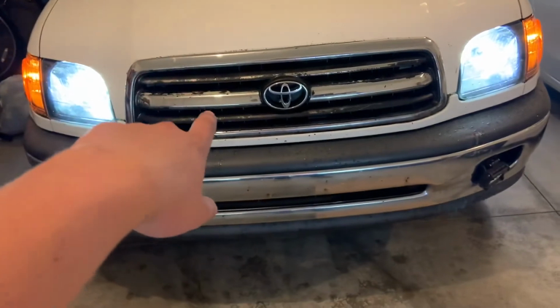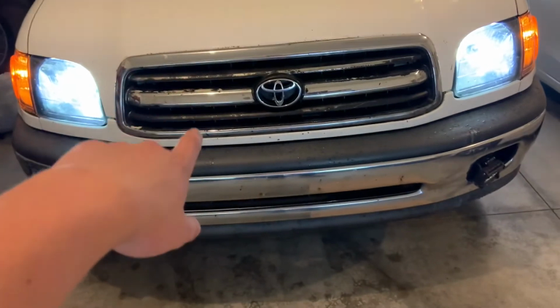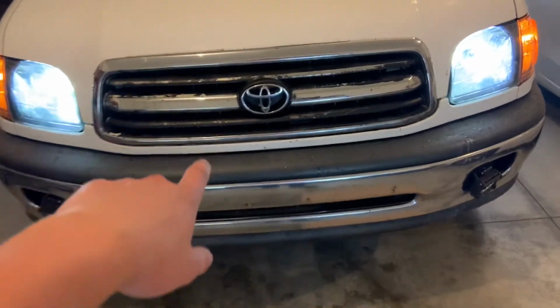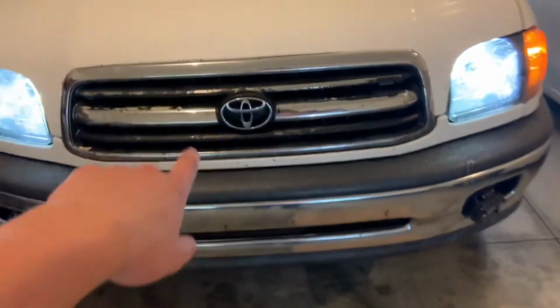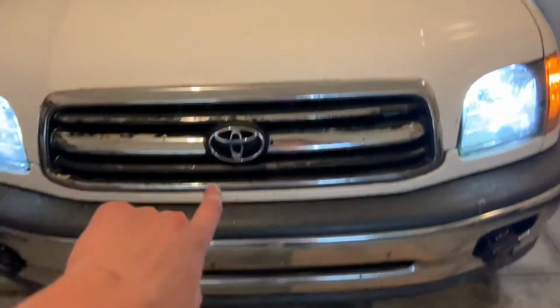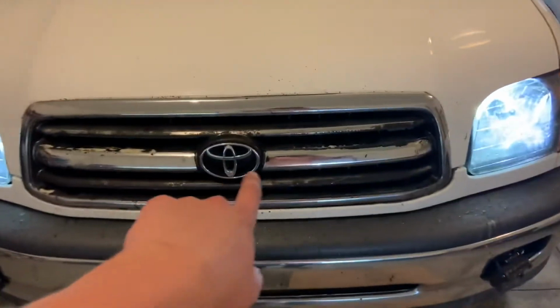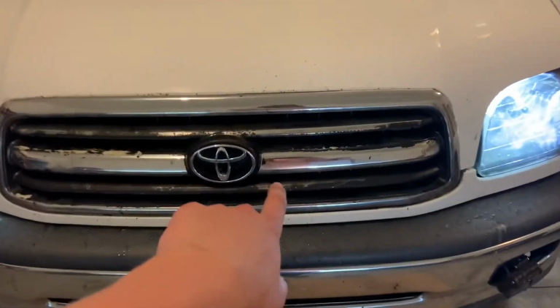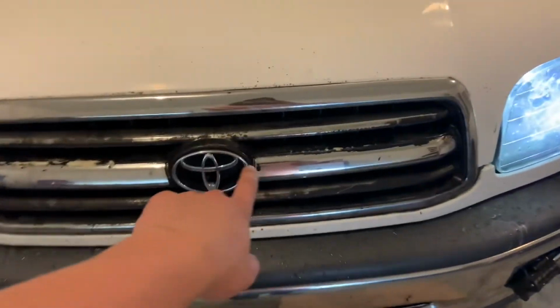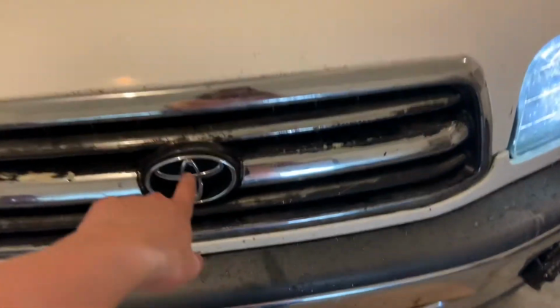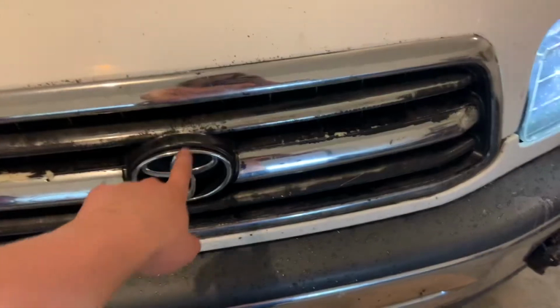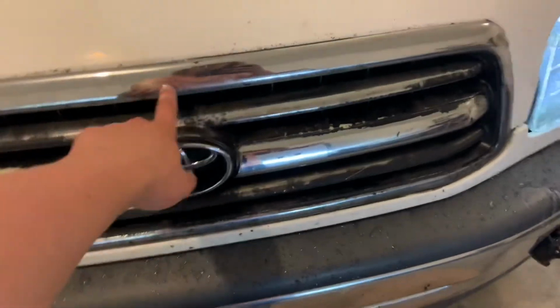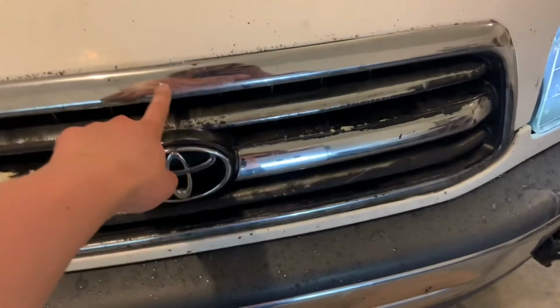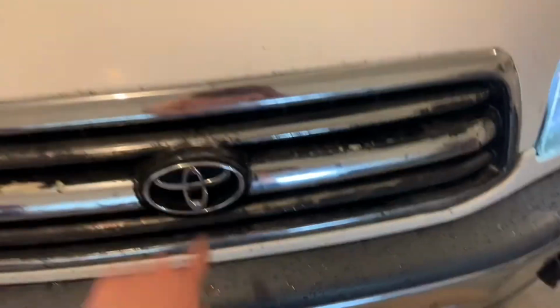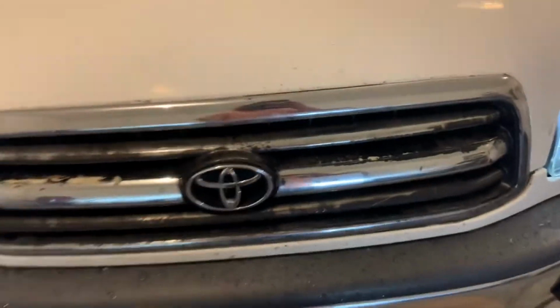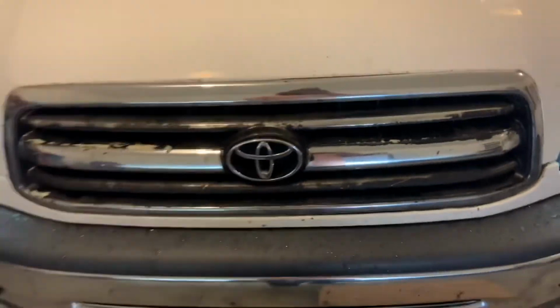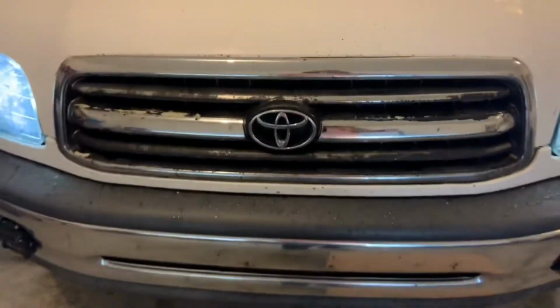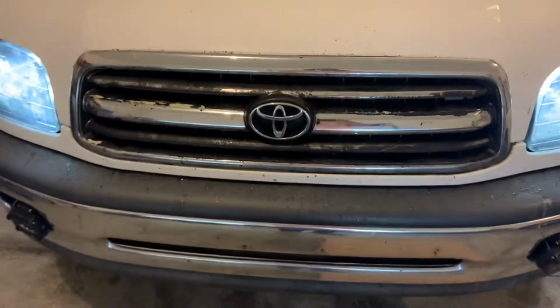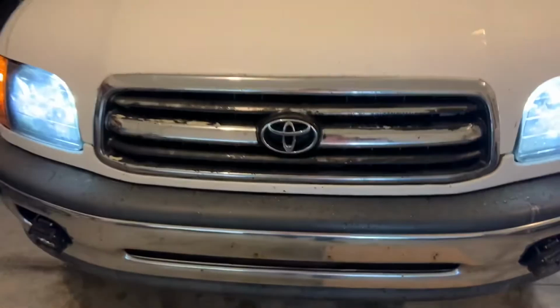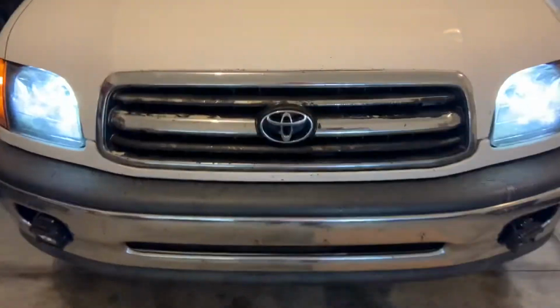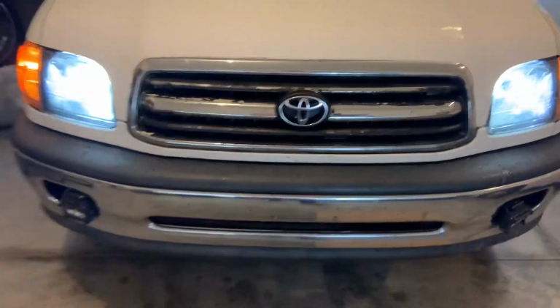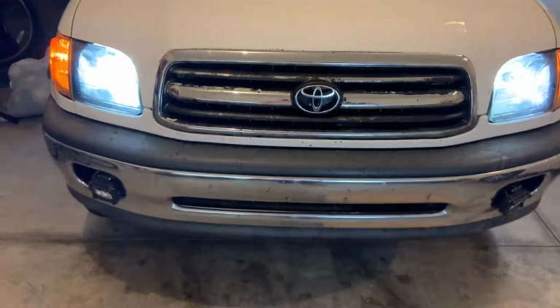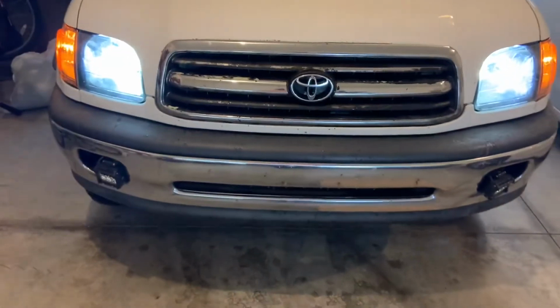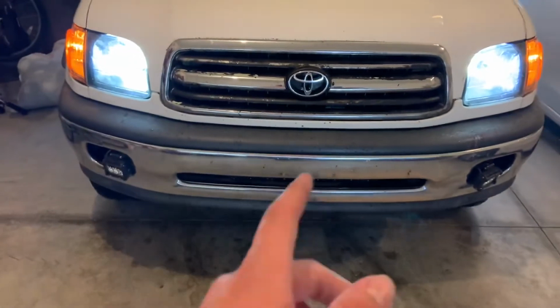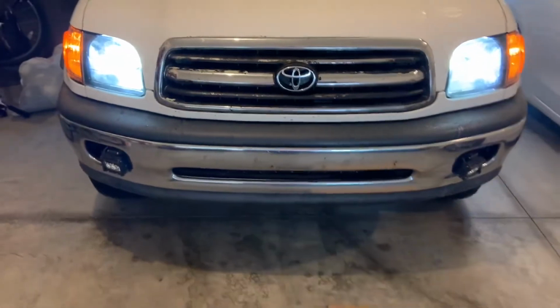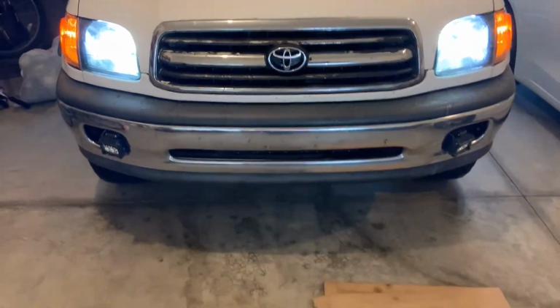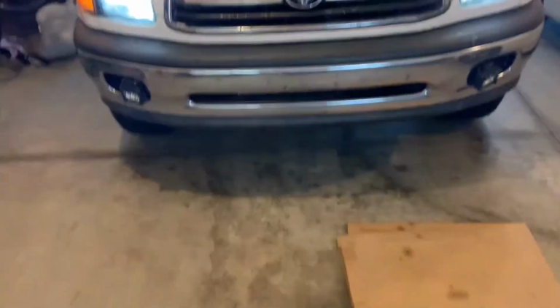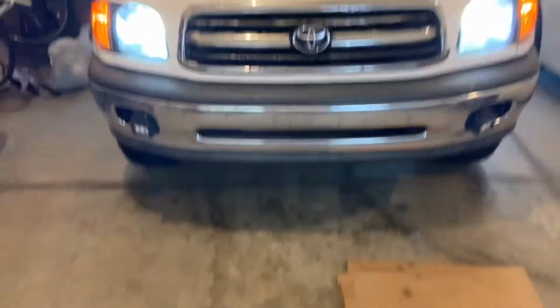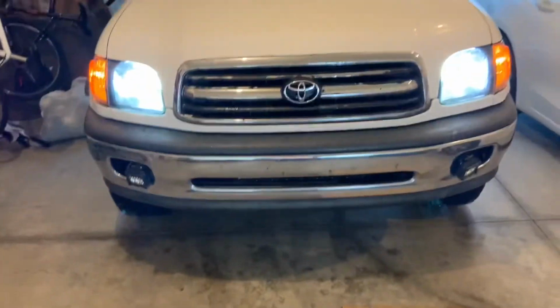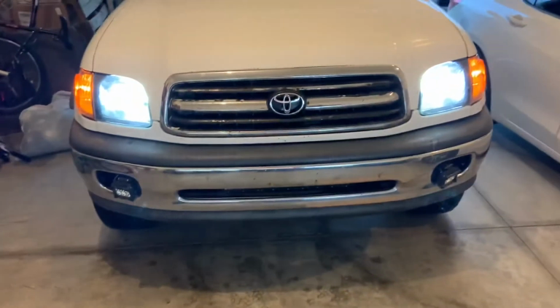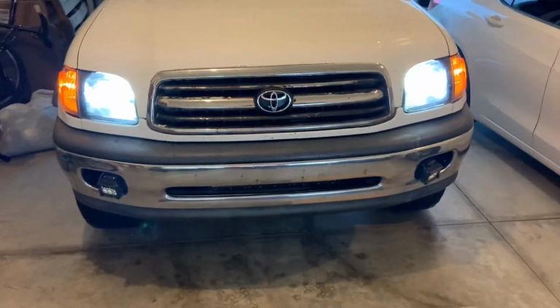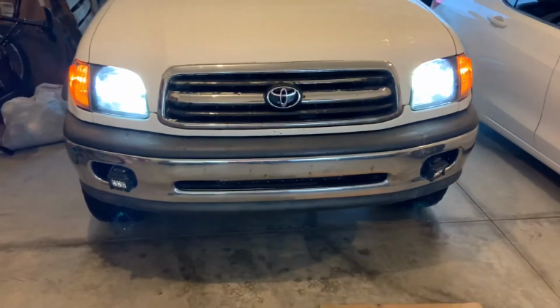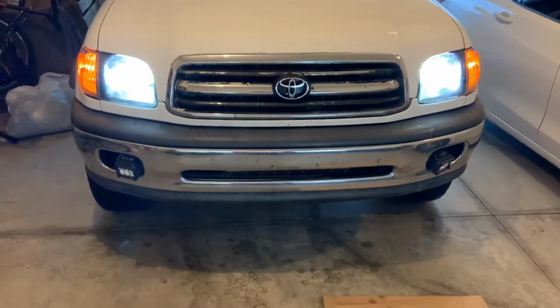We took the Plasti Dip off this grill and it's looking a little rough now, so we're going to get an aftermarket grill and put it in. Stay tuned — thank you.